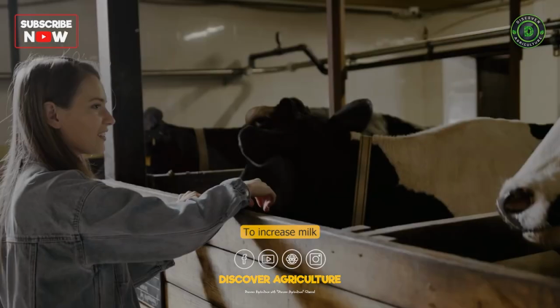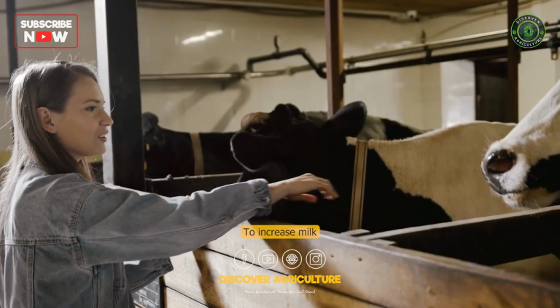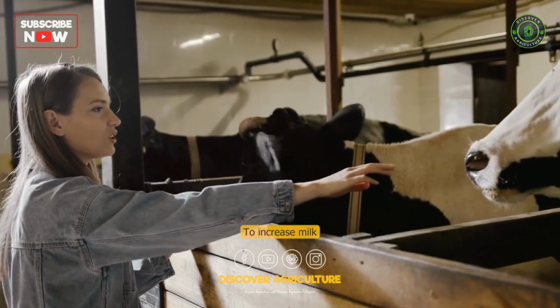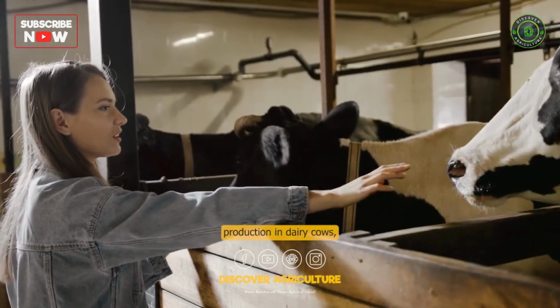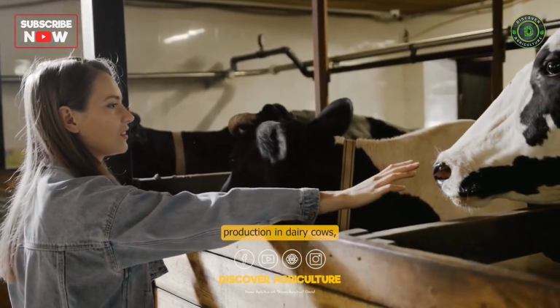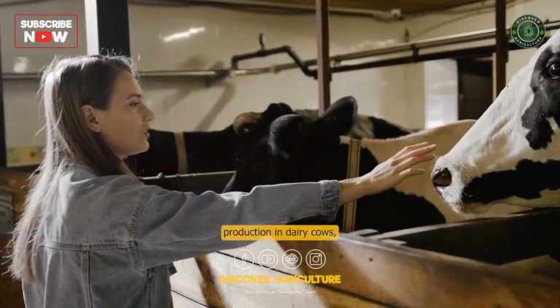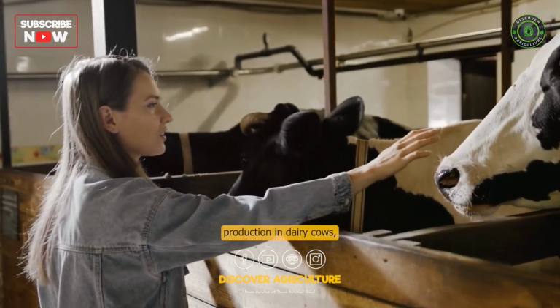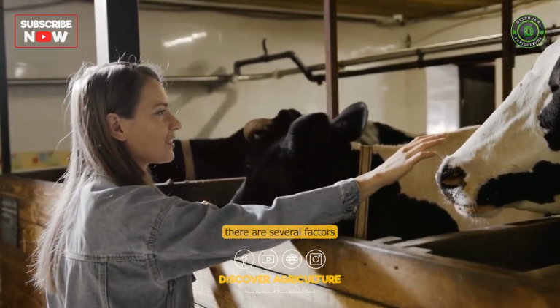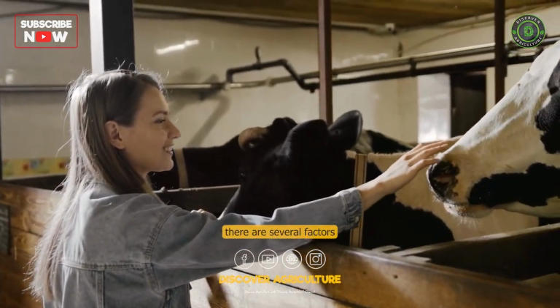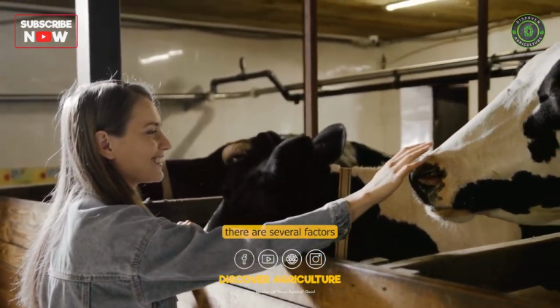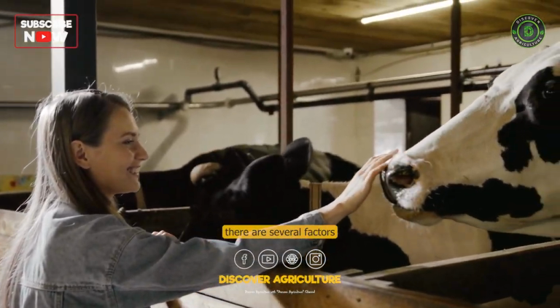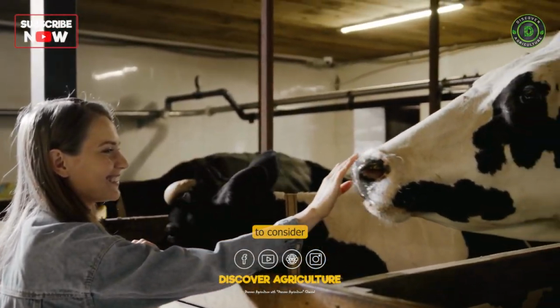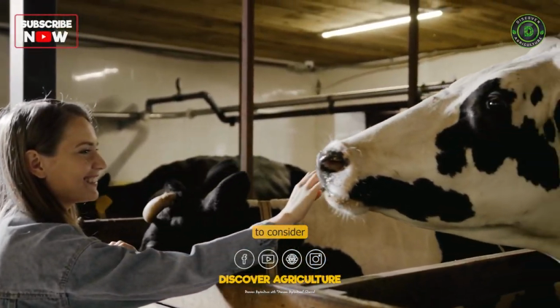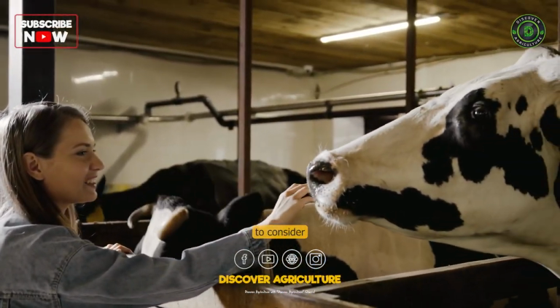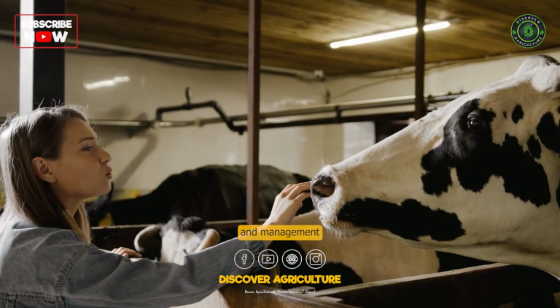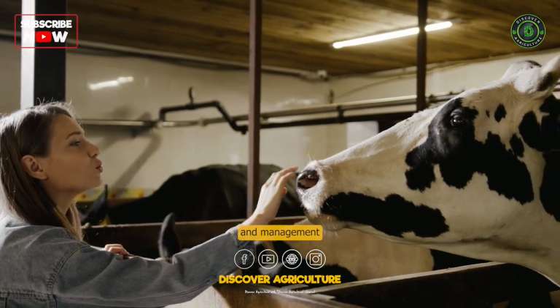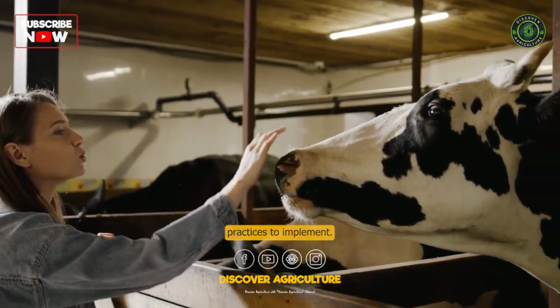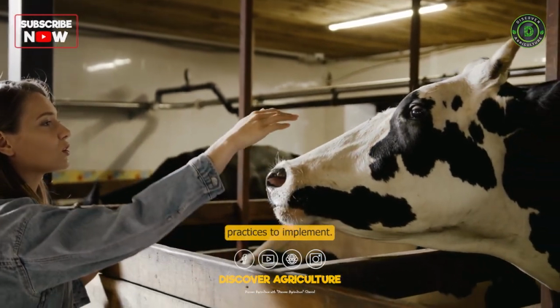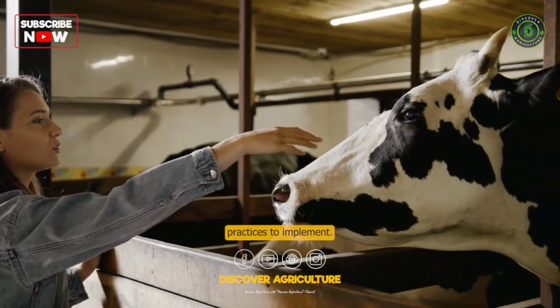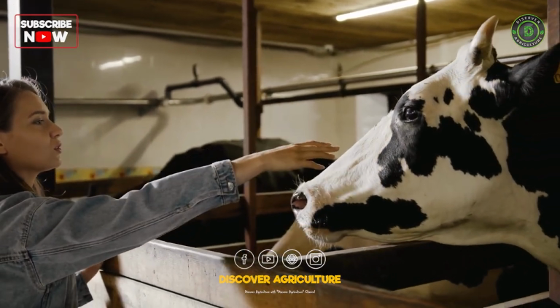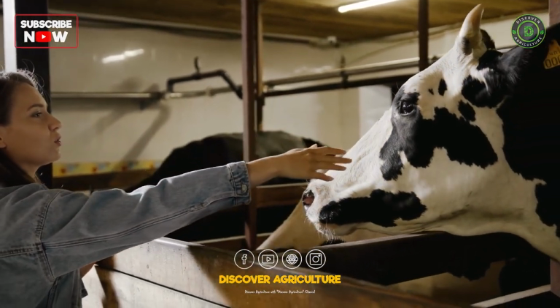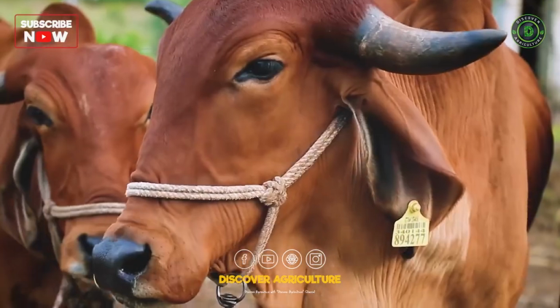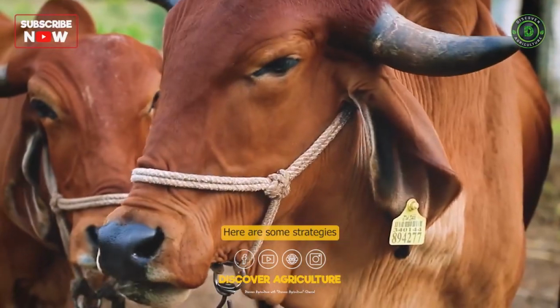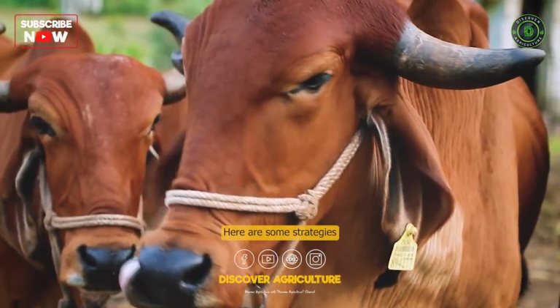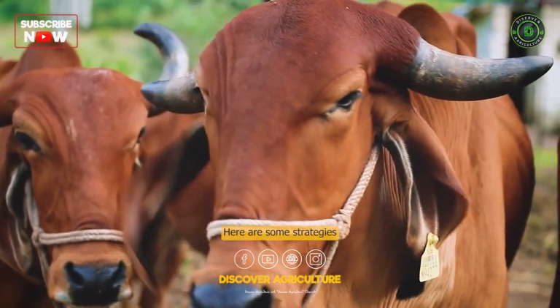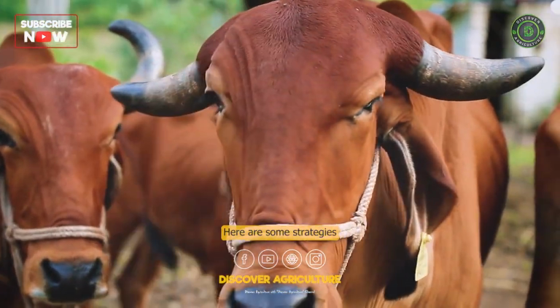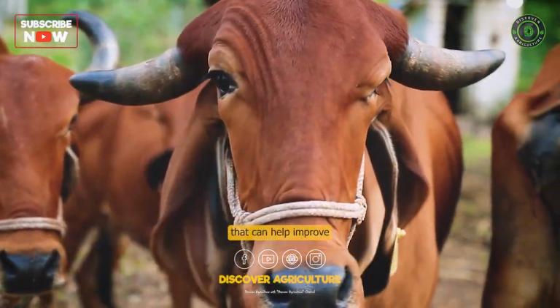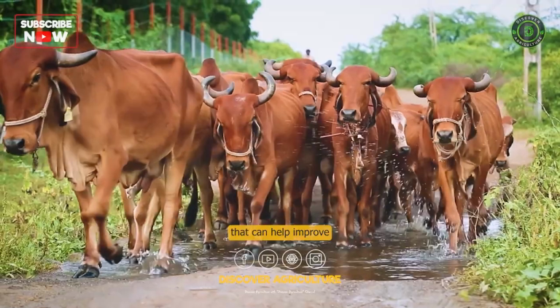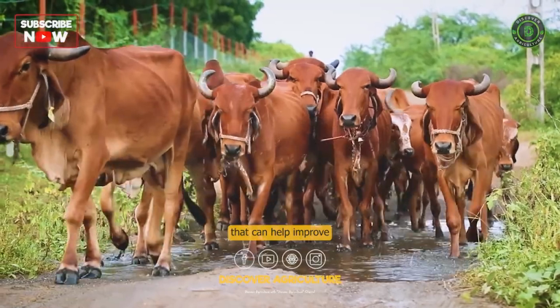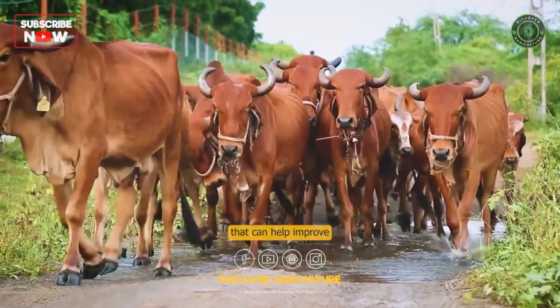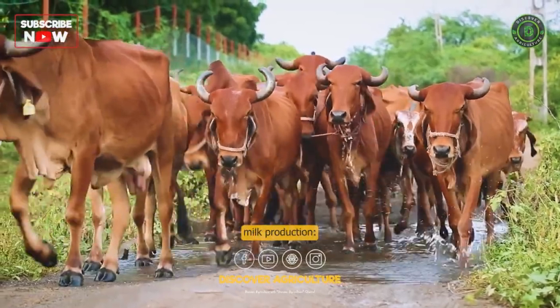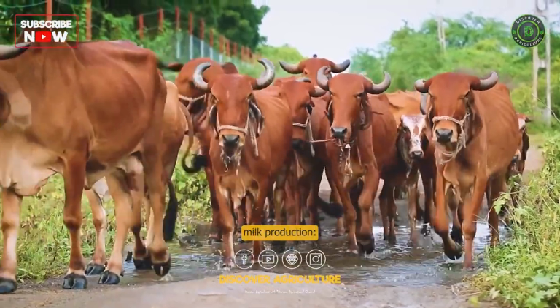To increase milk production in dairy cows, there are several factors to consider and management practices to implement. Here are some strategies that can help improve milk production.